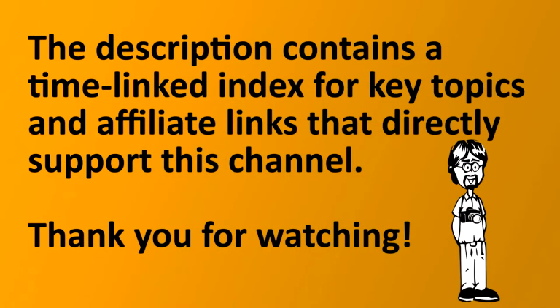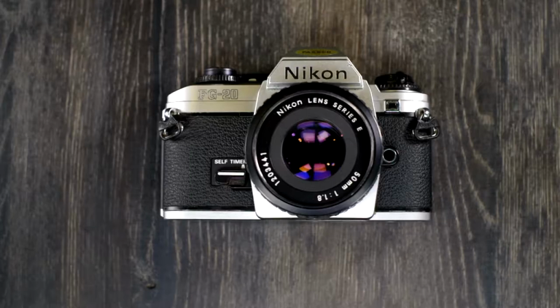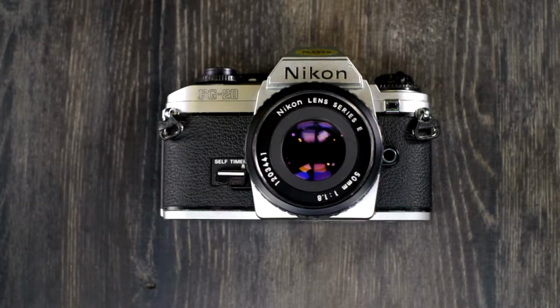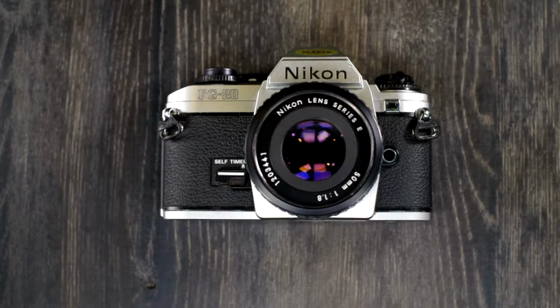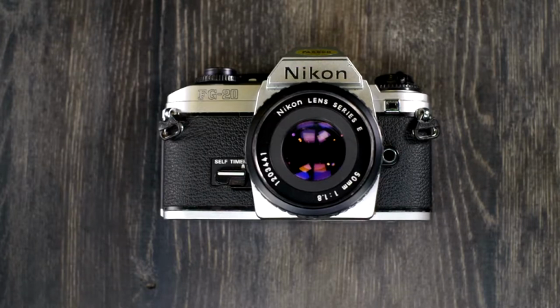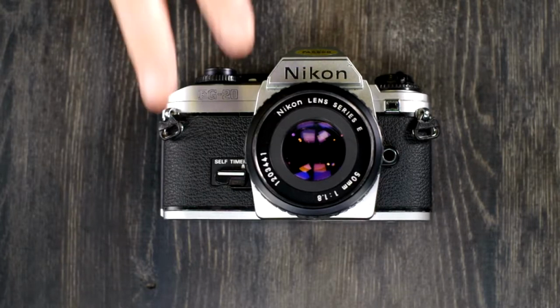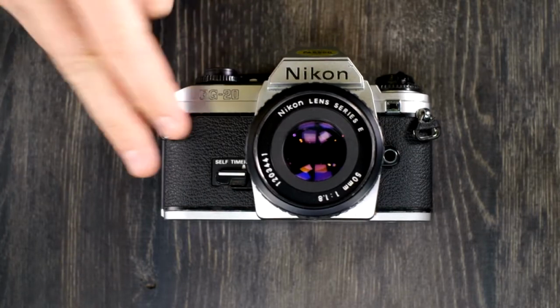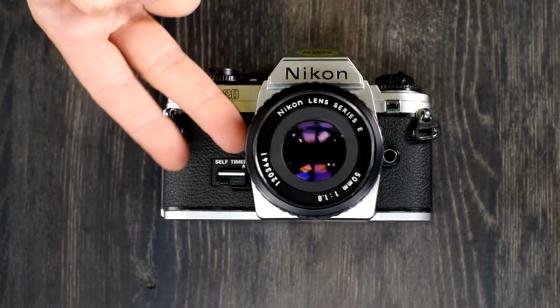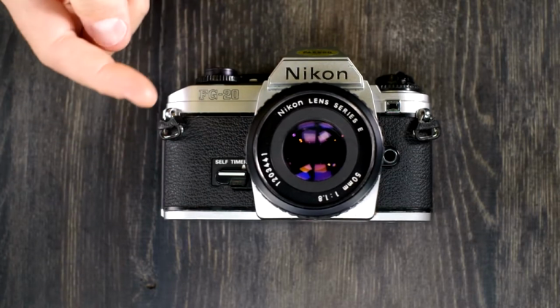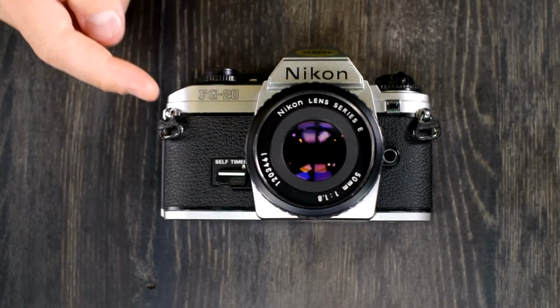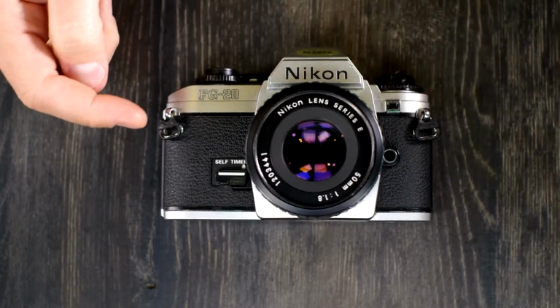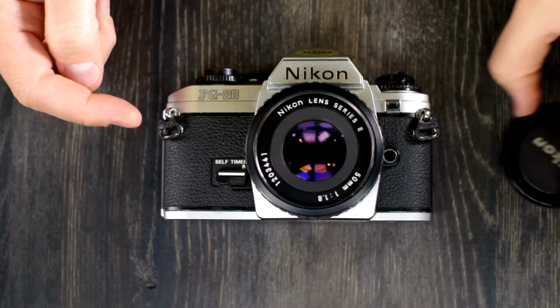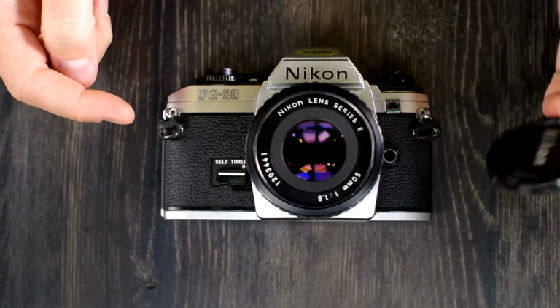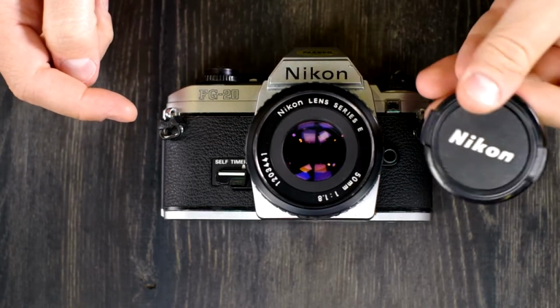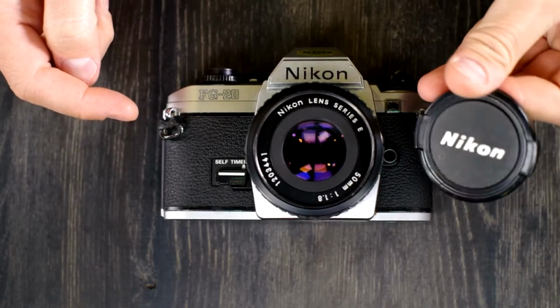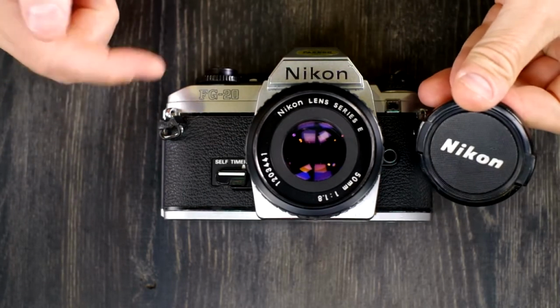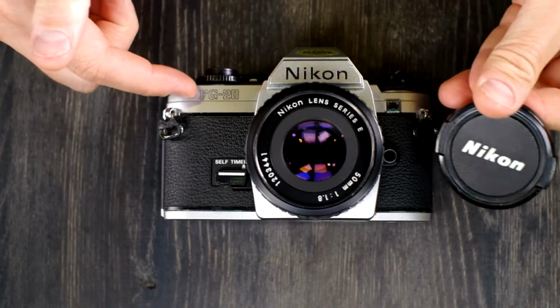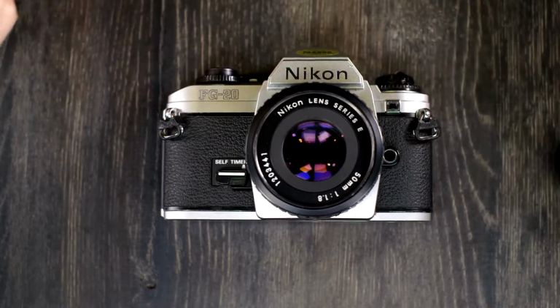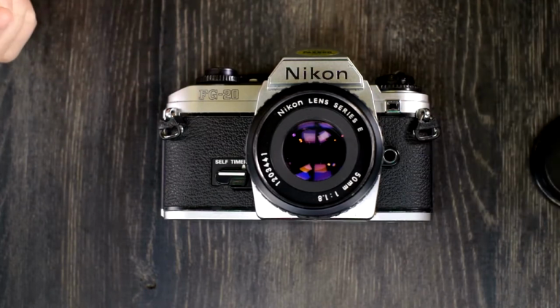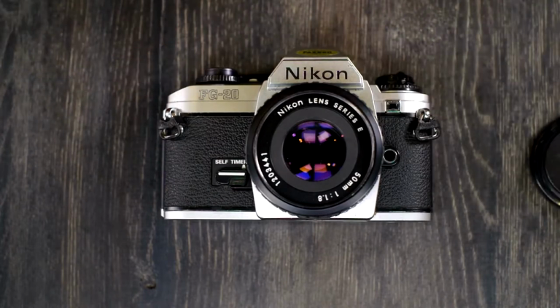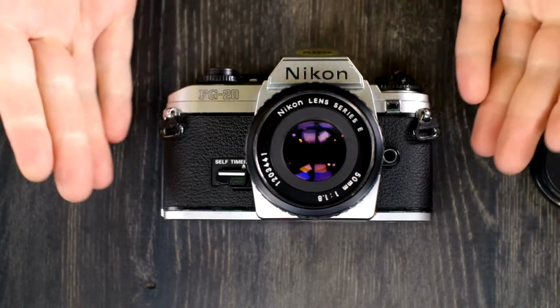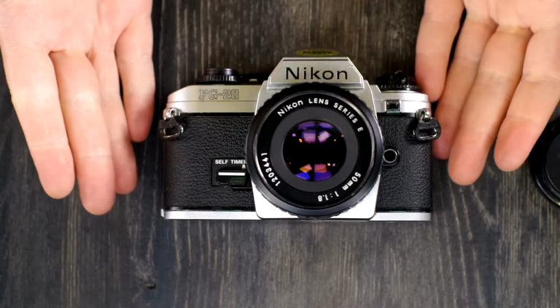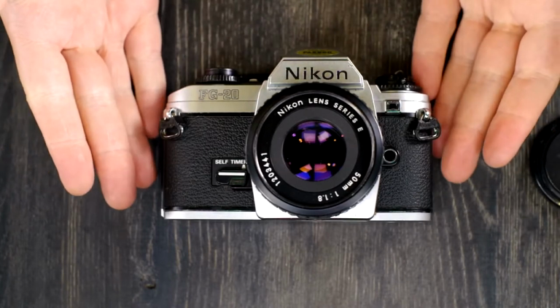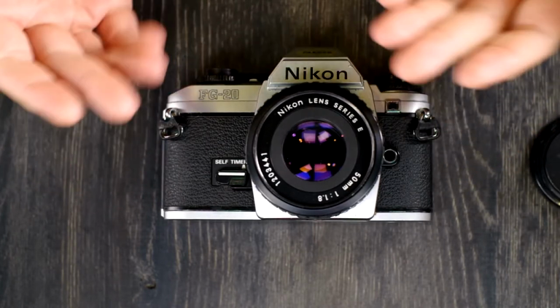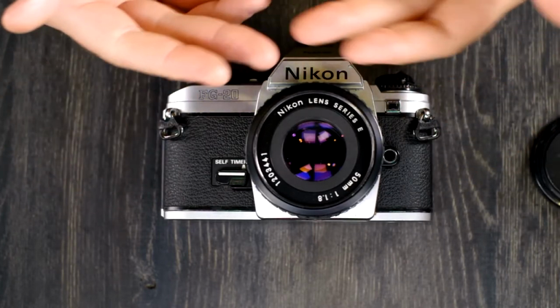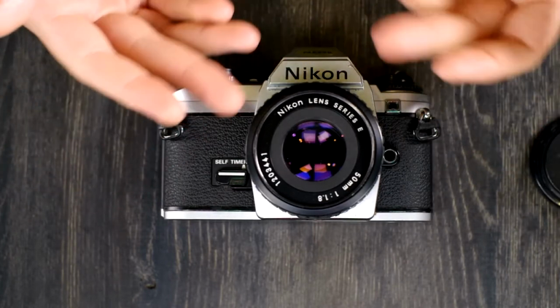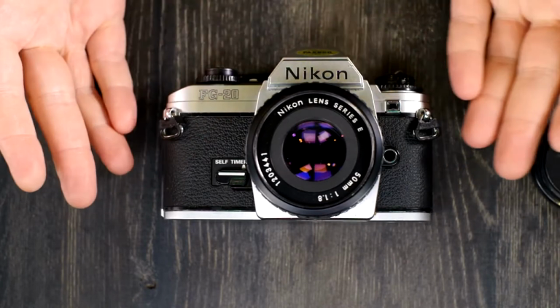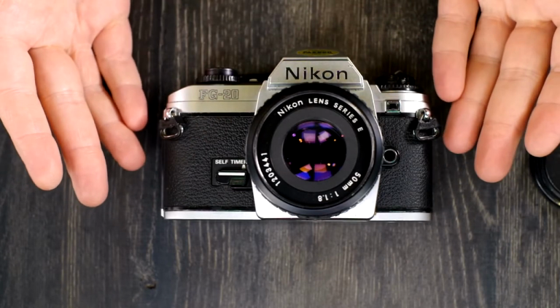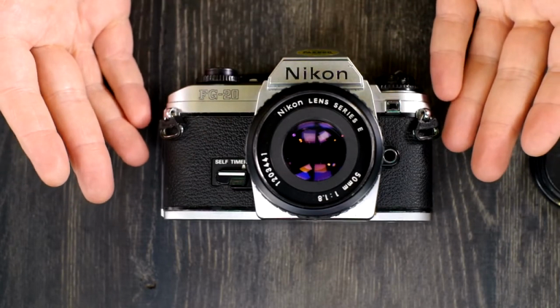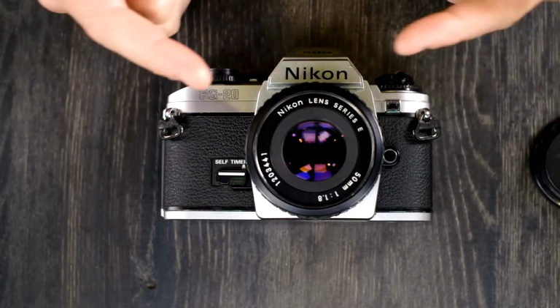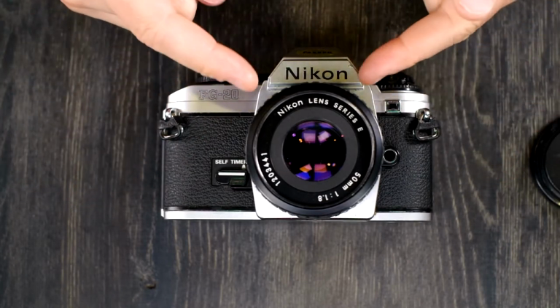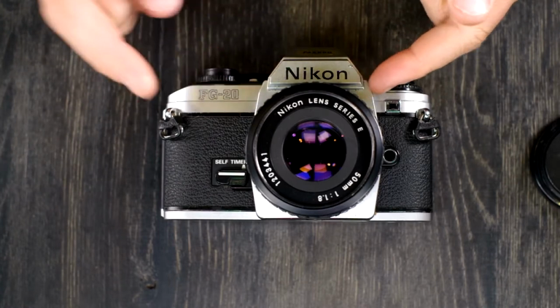Hey everybody and welcome to this, my second of two videos on the Nikon FG20. In the first video we looked at what all of the buttons were, and in this video we're going to look at what all of them do.